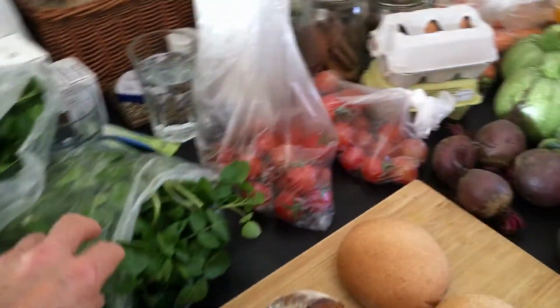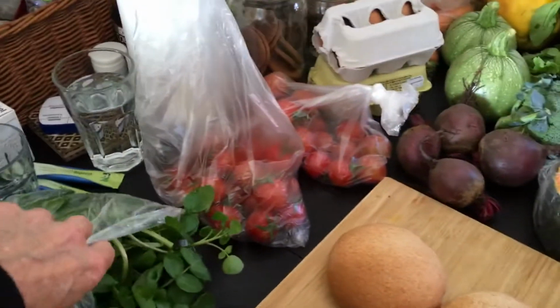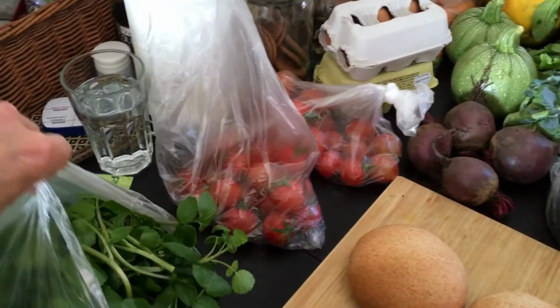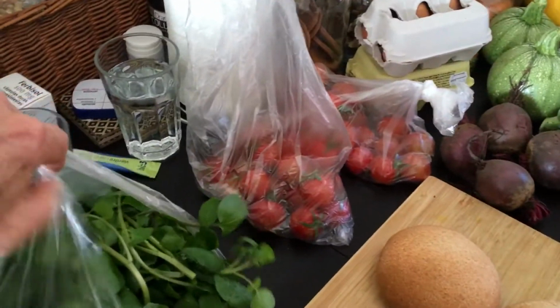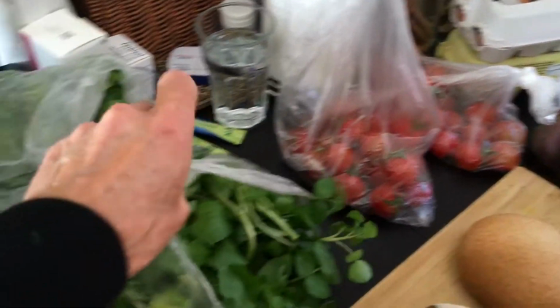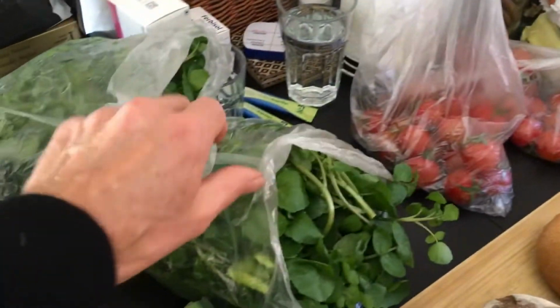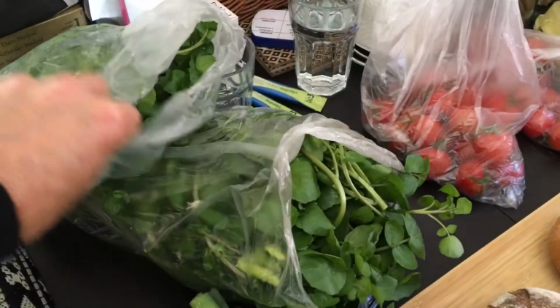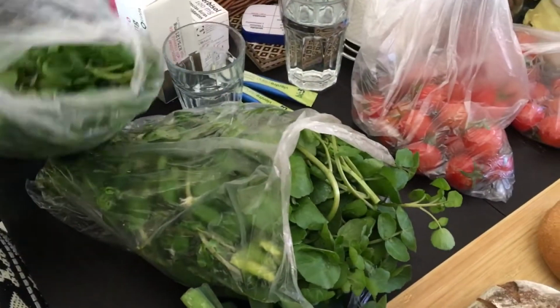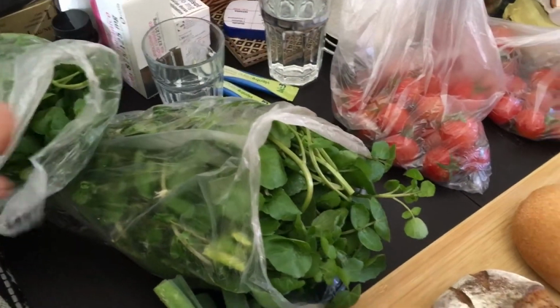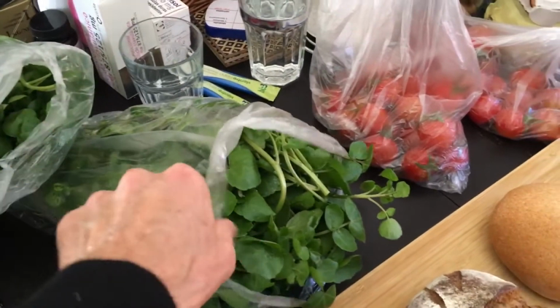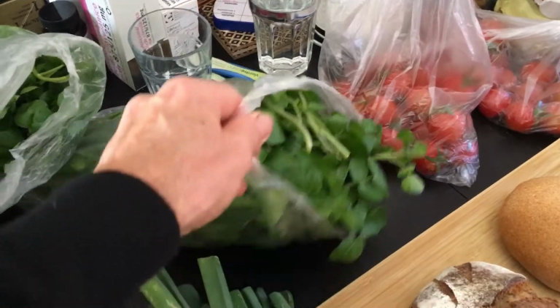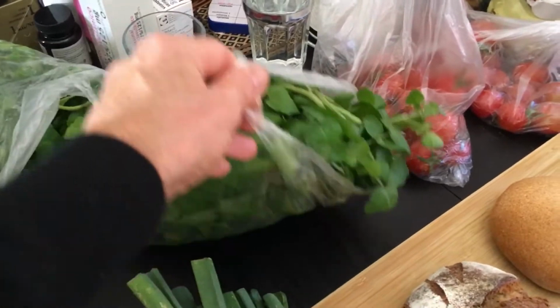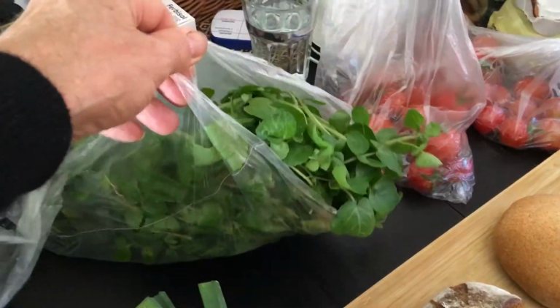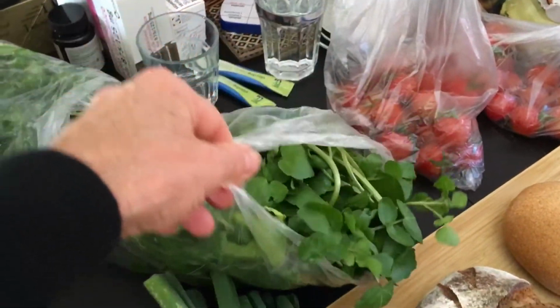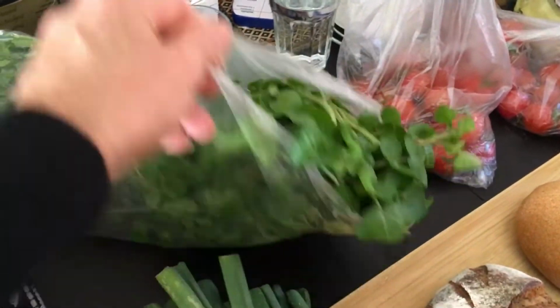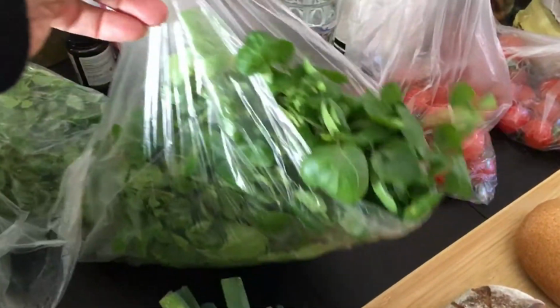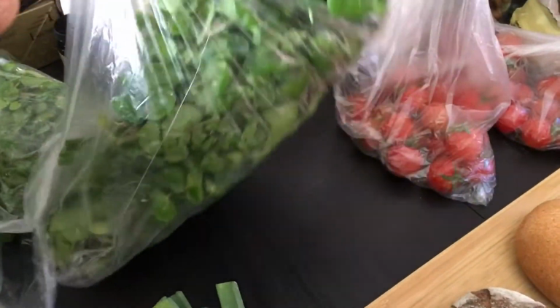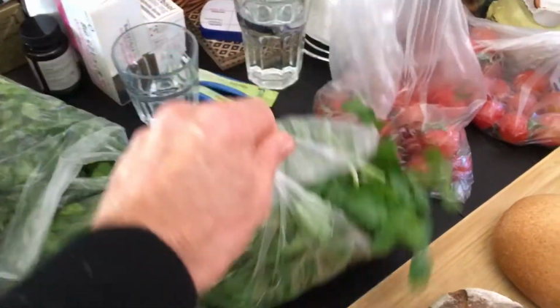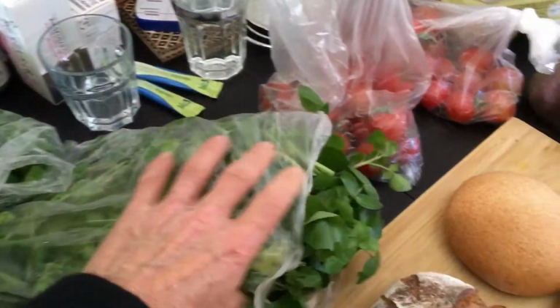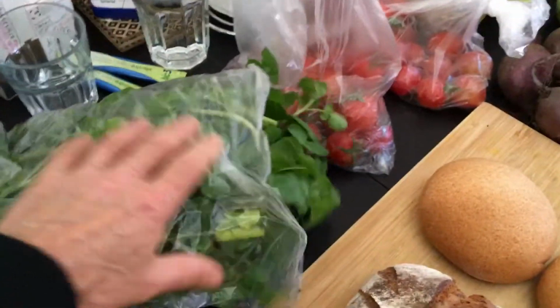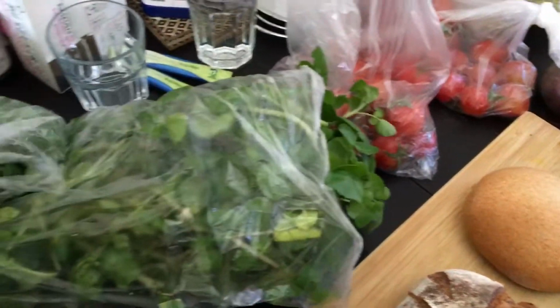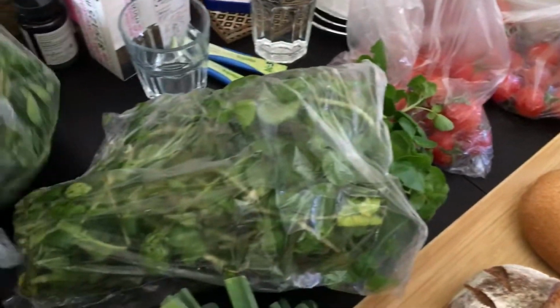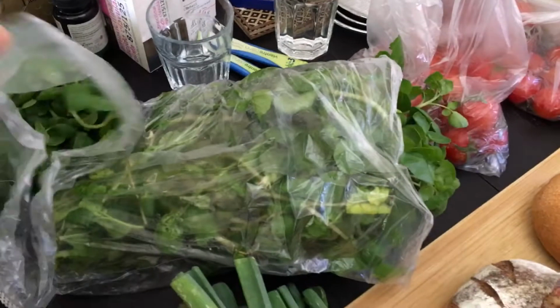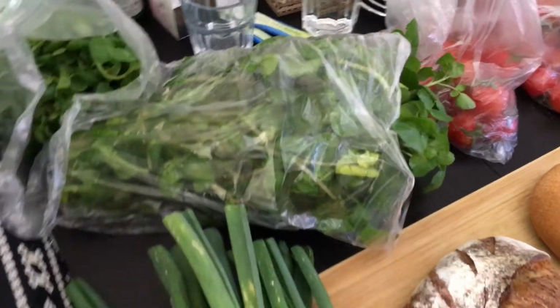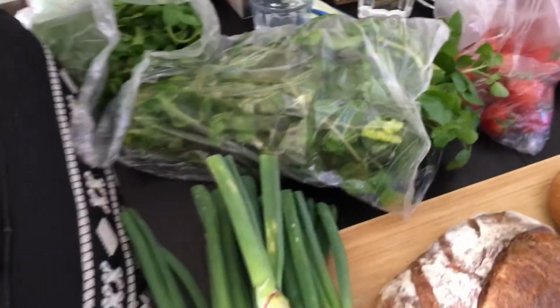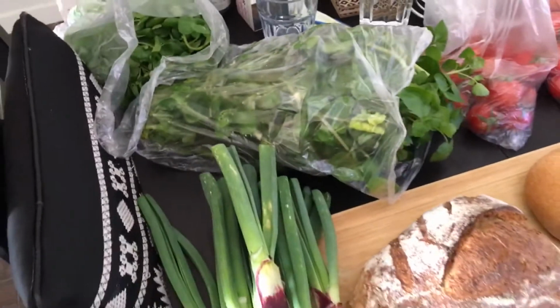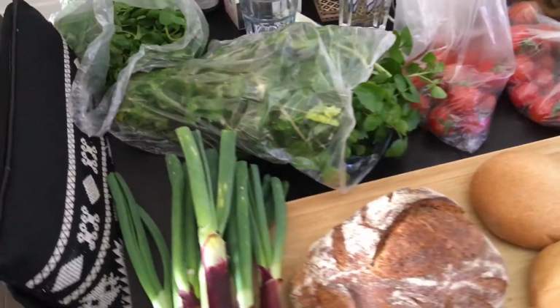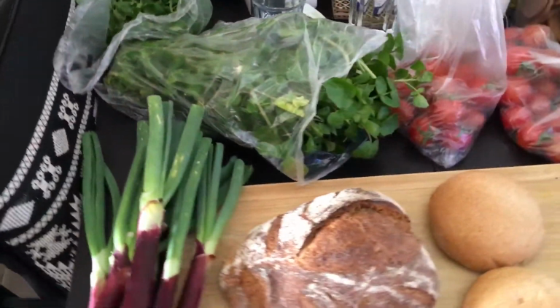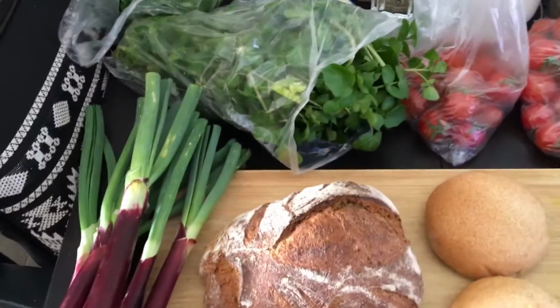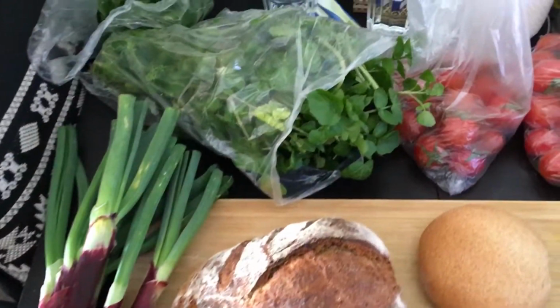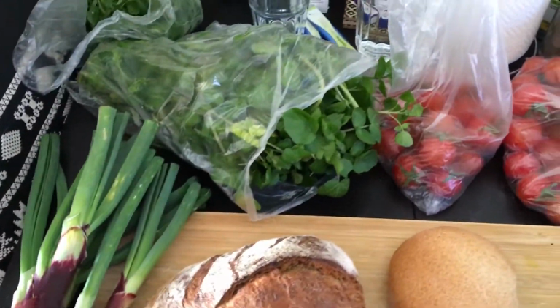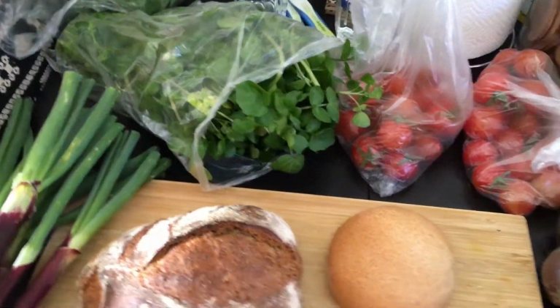These bags of watercress are amazing. Waxxar makes watercress soup out of them, and just imagine — that whole bag of watercress is one euro. Absolutely a fraction of the price in England; you get a tiny bag for so much more money.